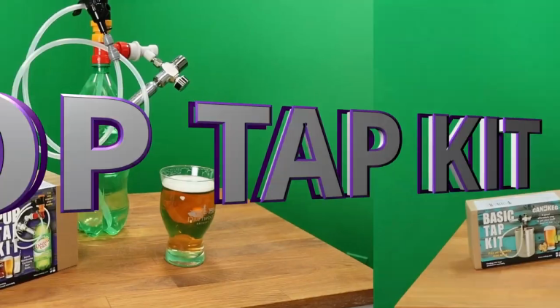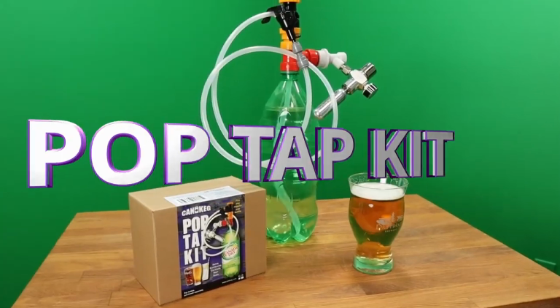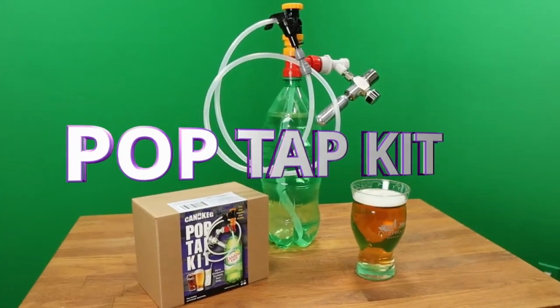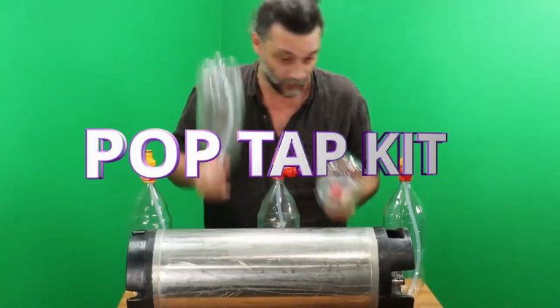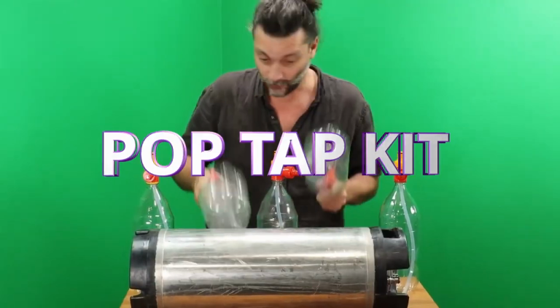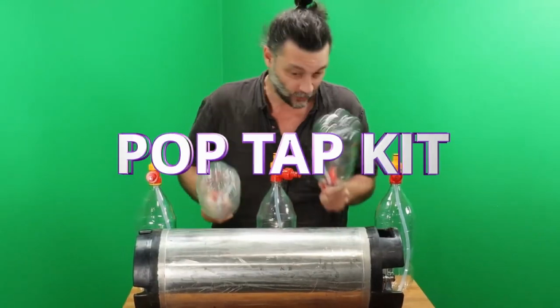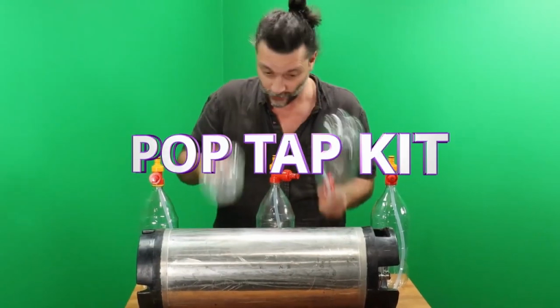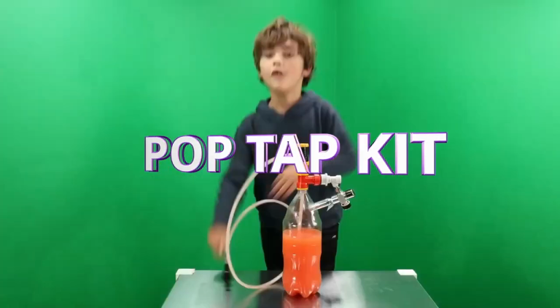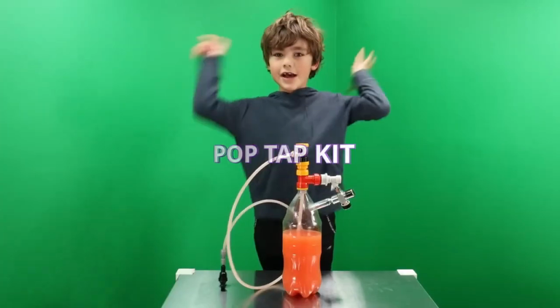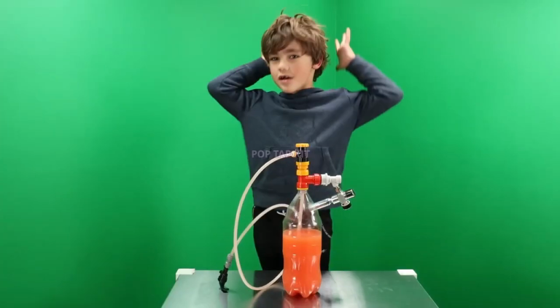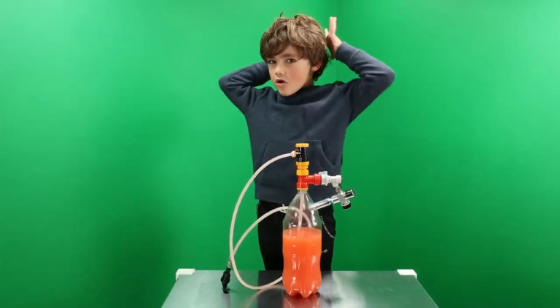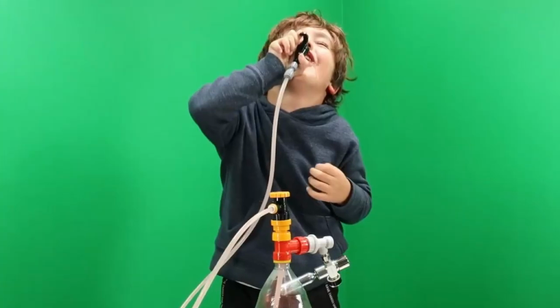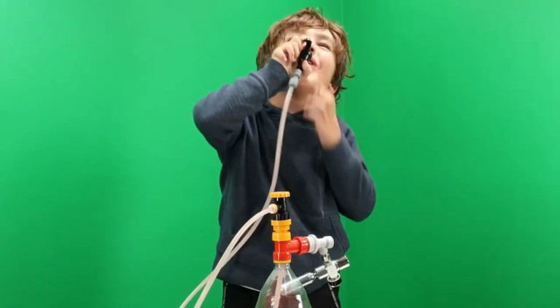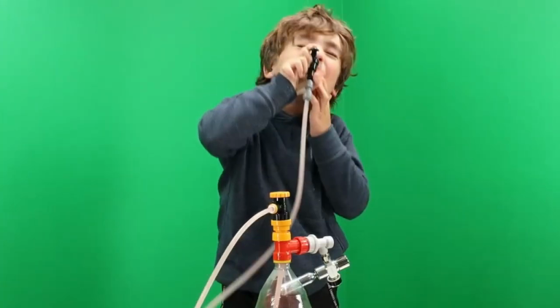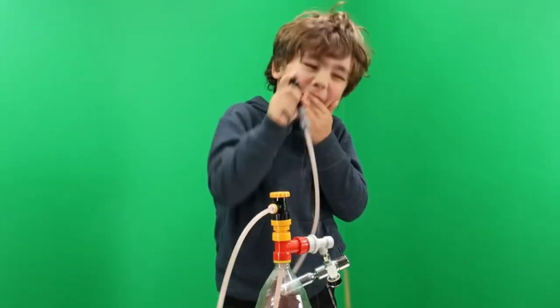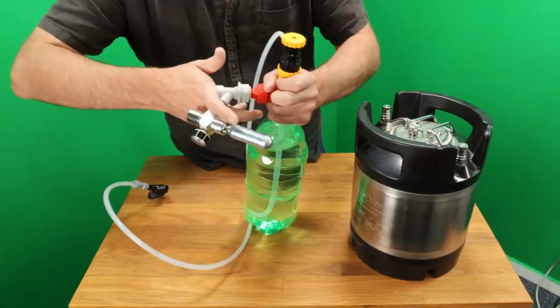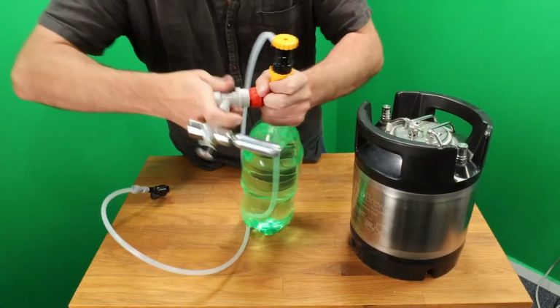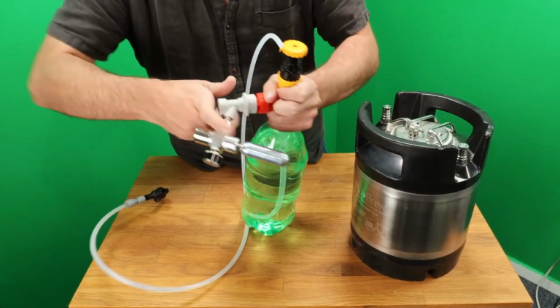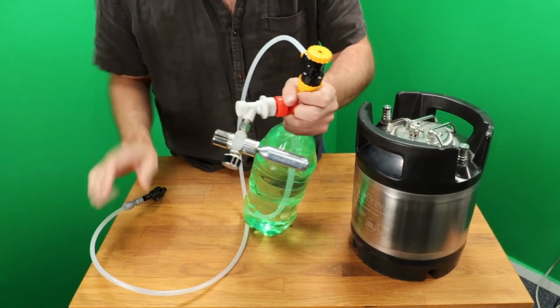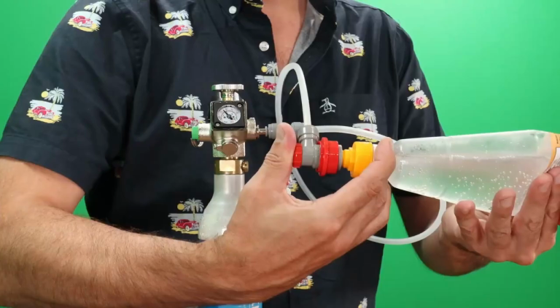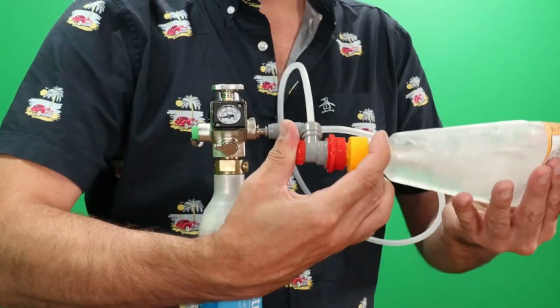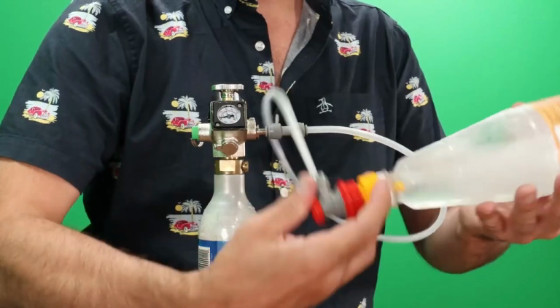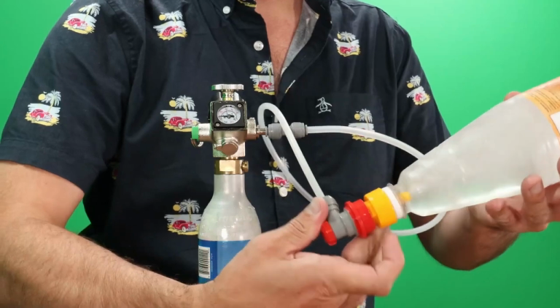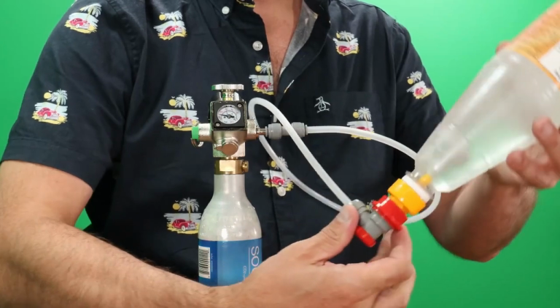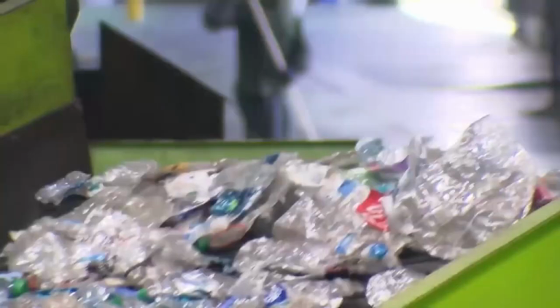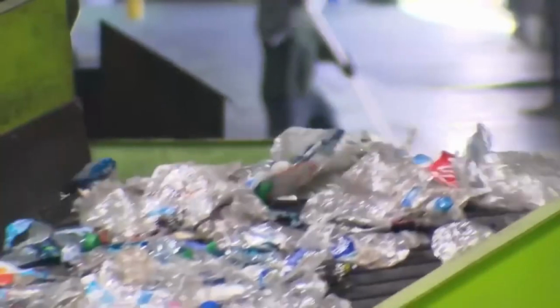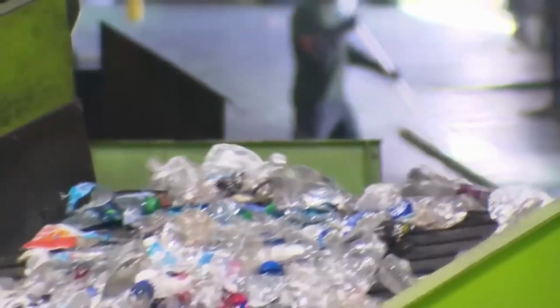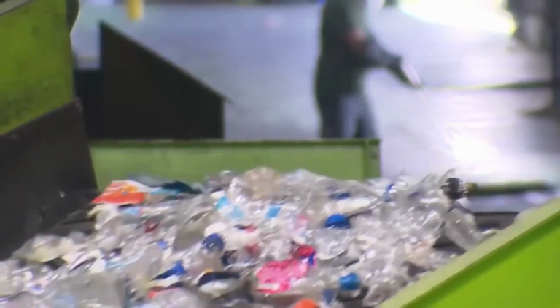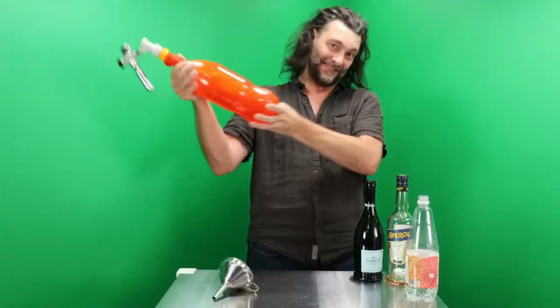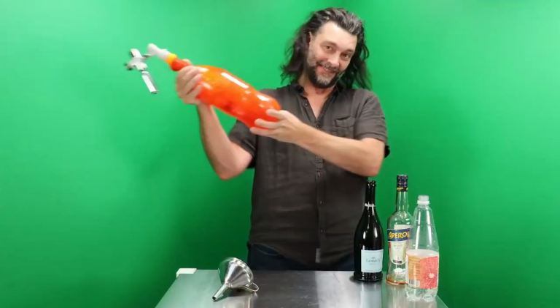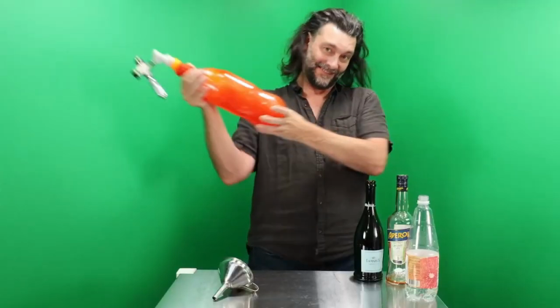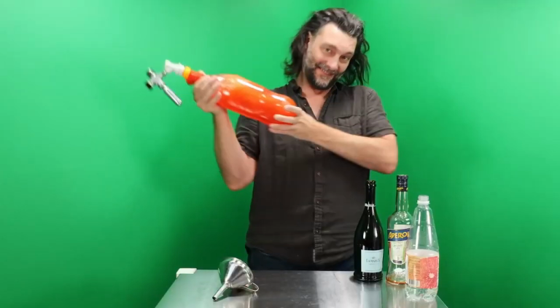The Pop Tap Kit is the cheapest way to get into kegging. It gives you proper oxygen protection while reusing a regular pop bottle.